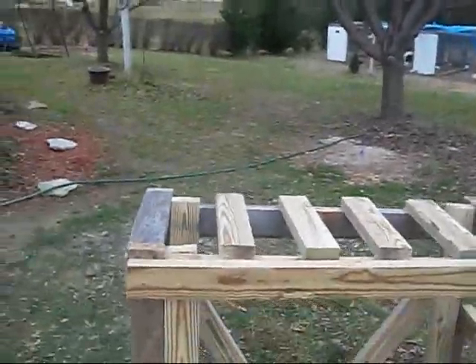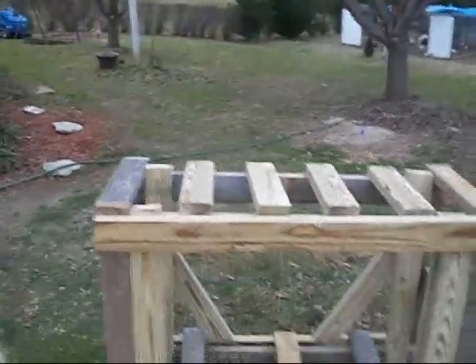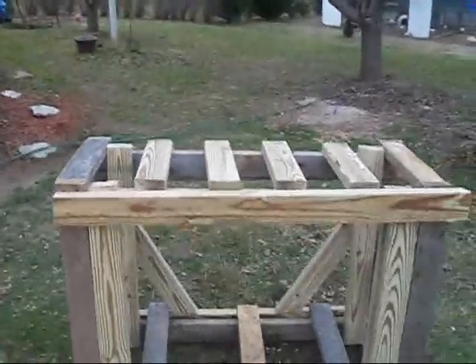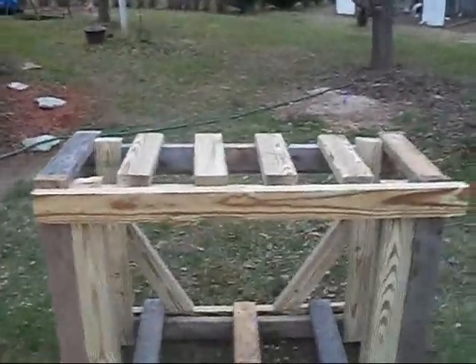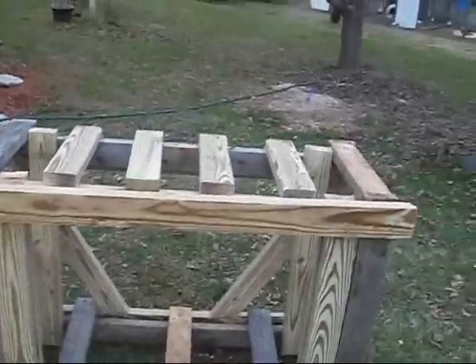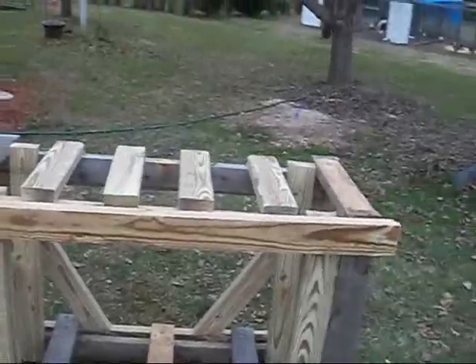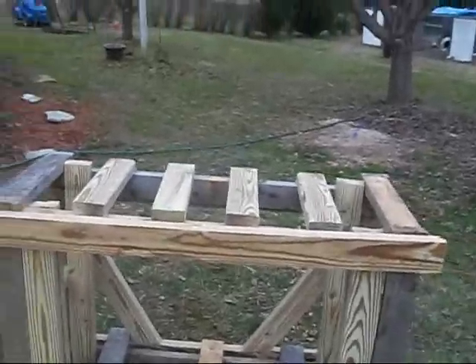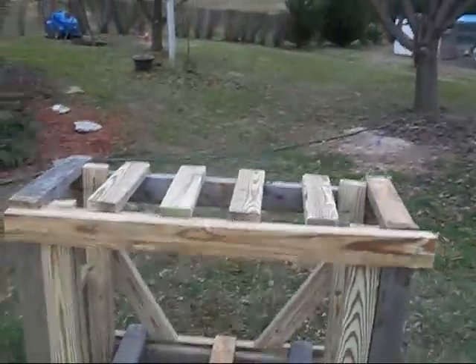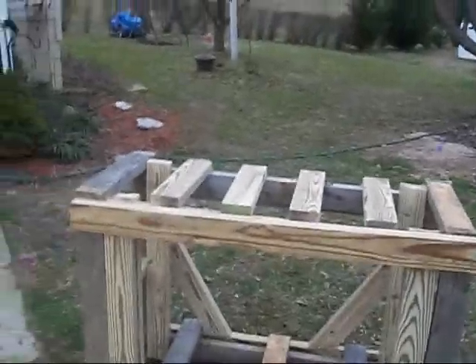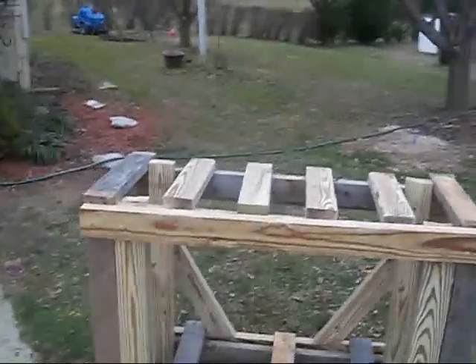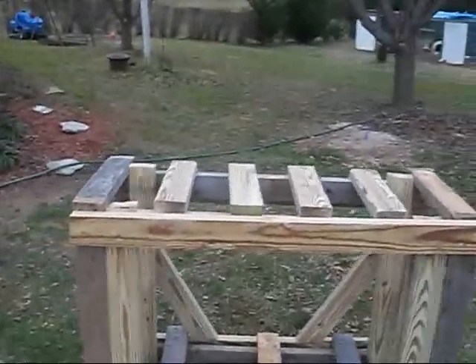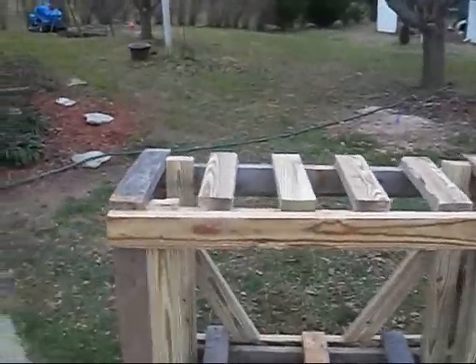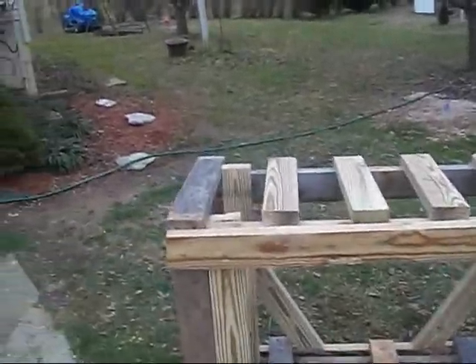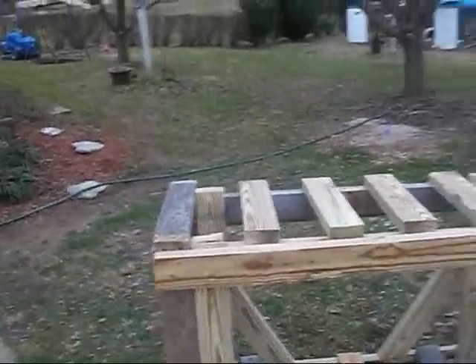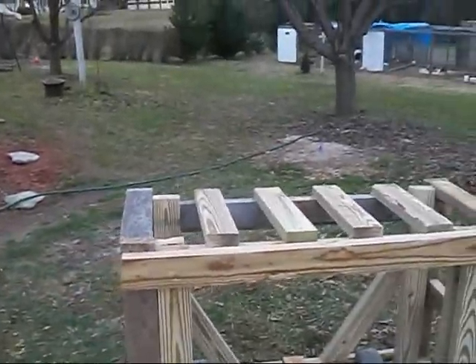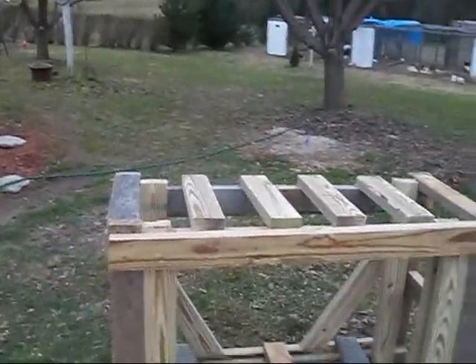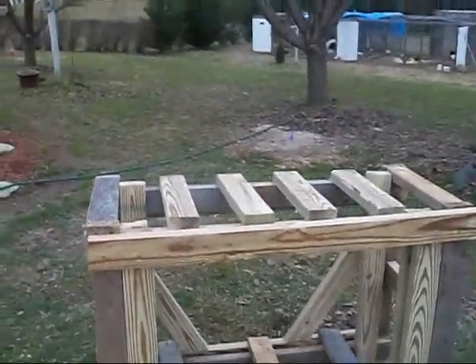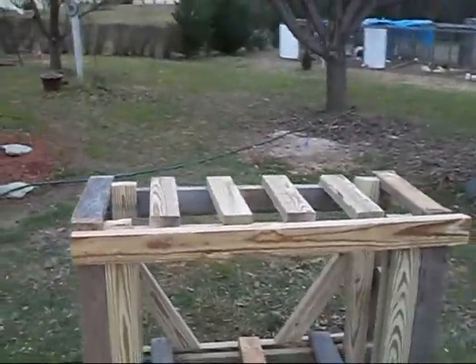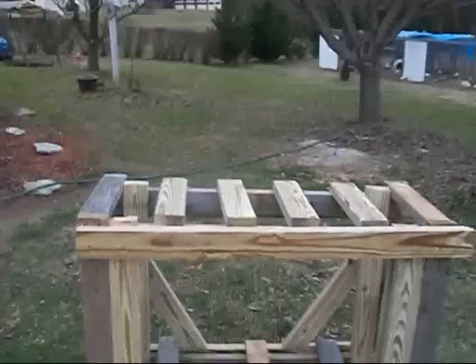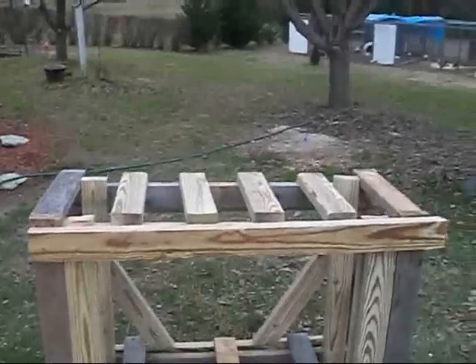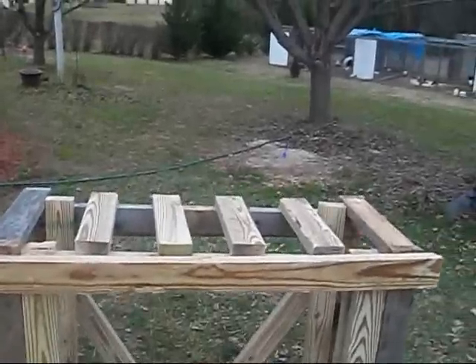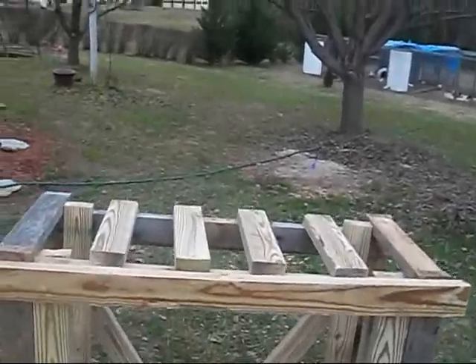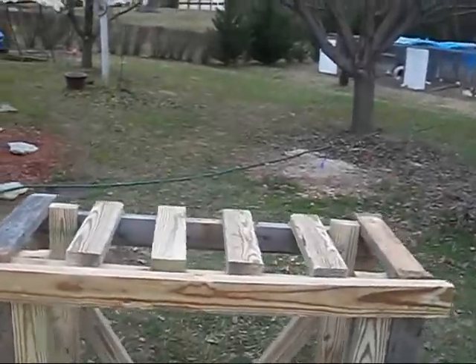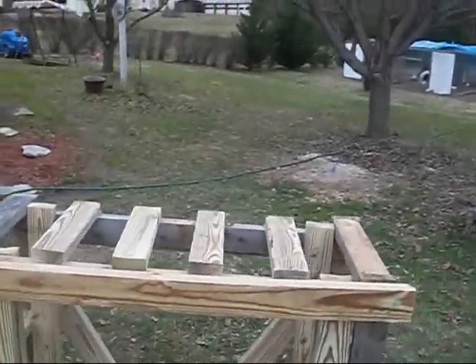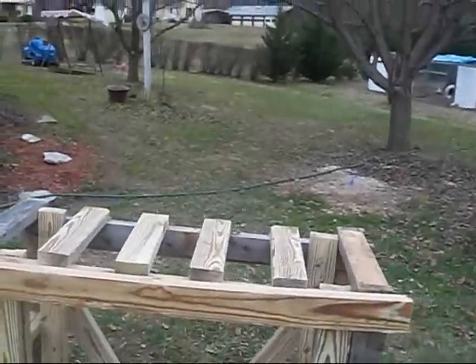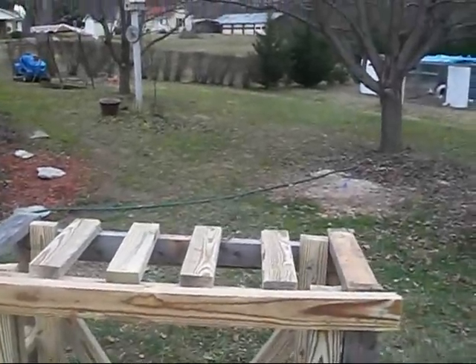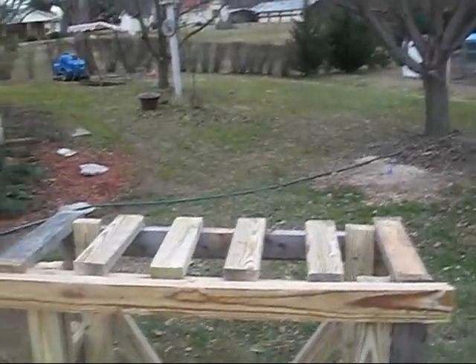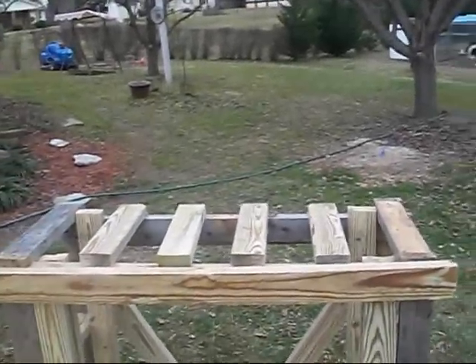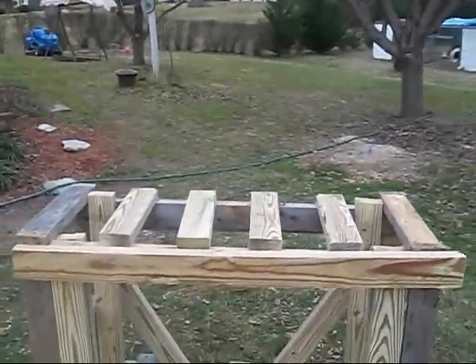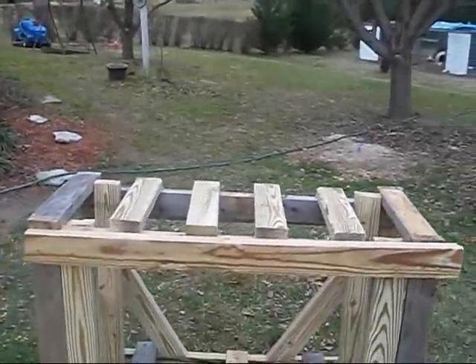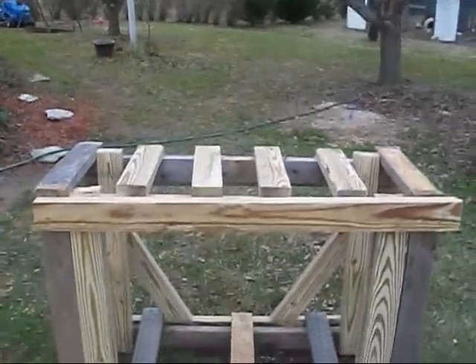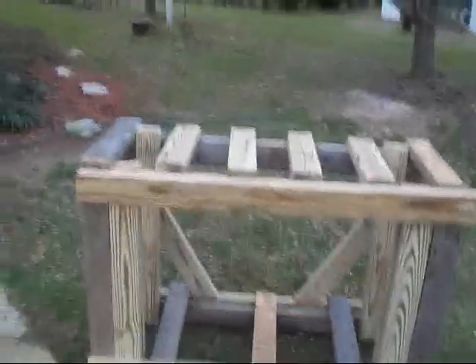If you don't believe wood can support a lot, talk to Mike — Vegas Surfer. He did a science project a while back with chopsticks or something and held like 200 some pounds. Something like that — I'm not sure.